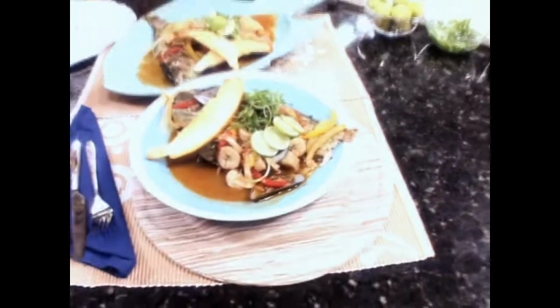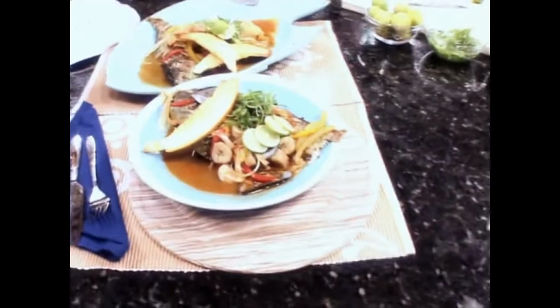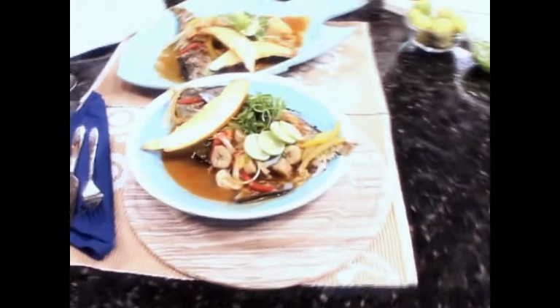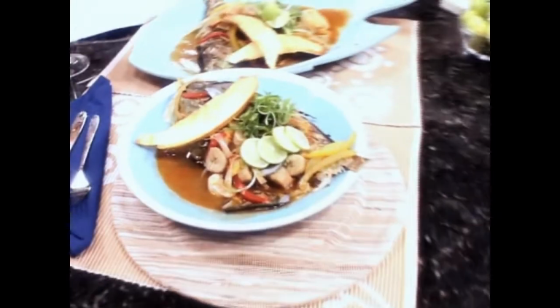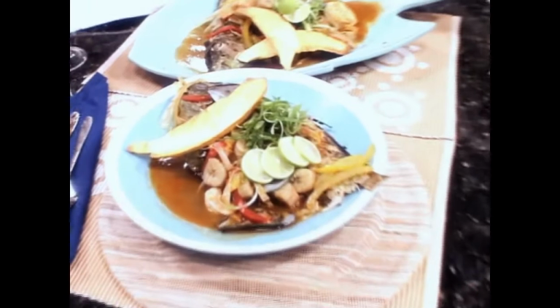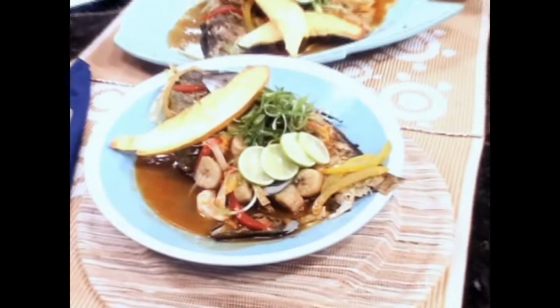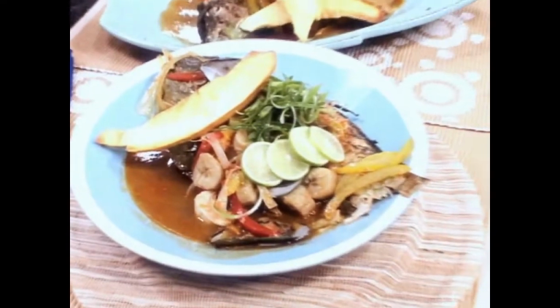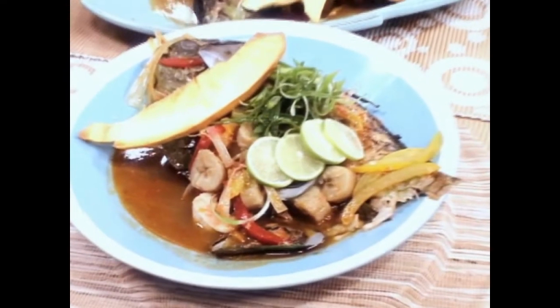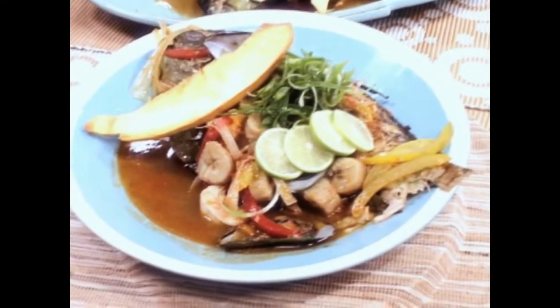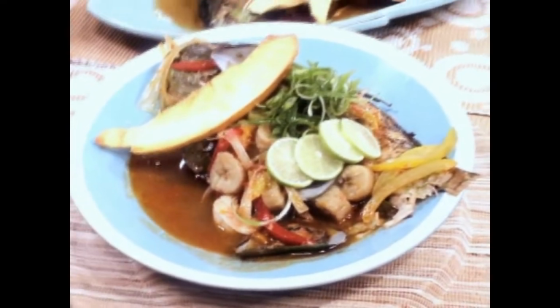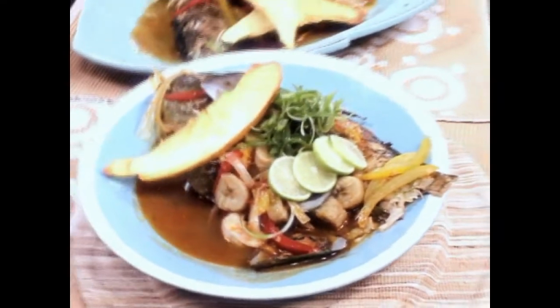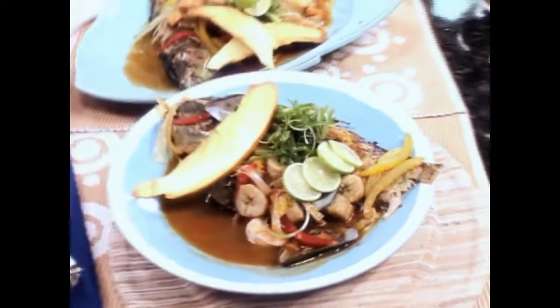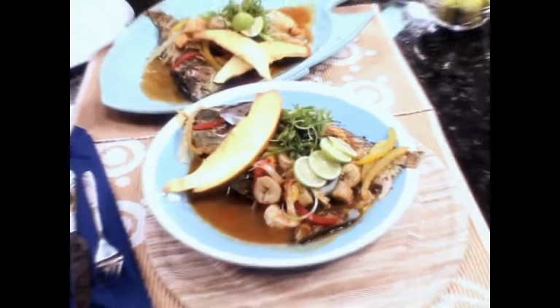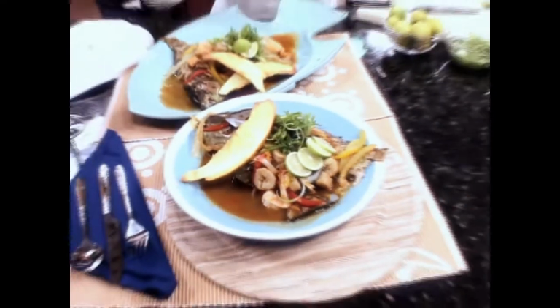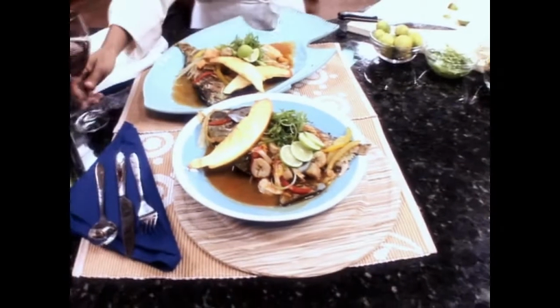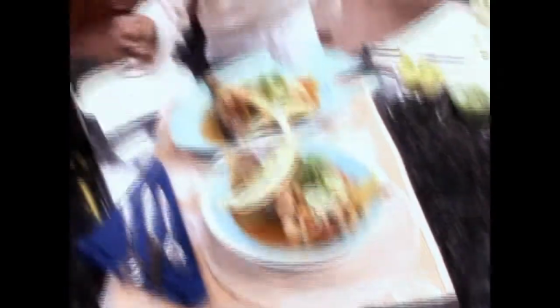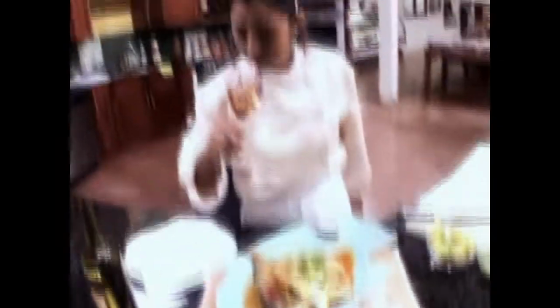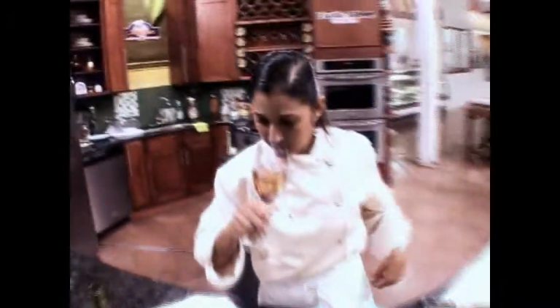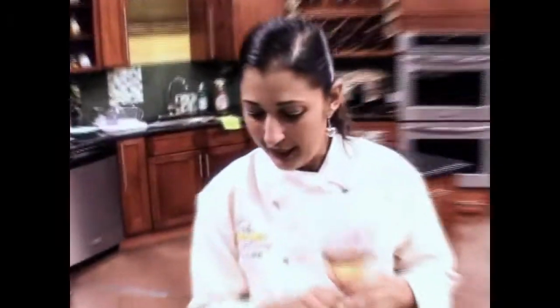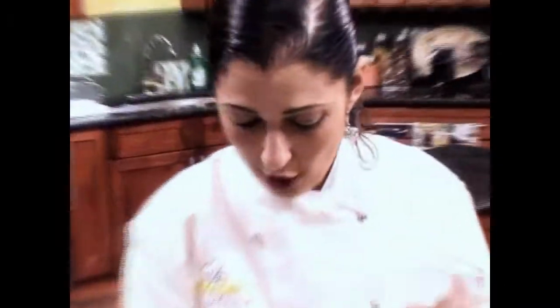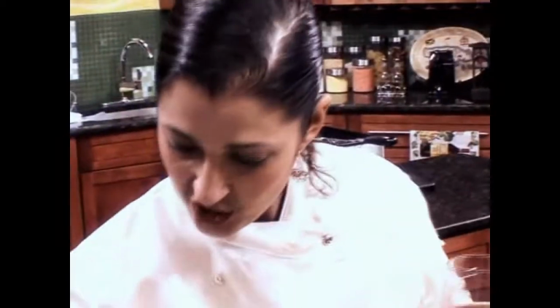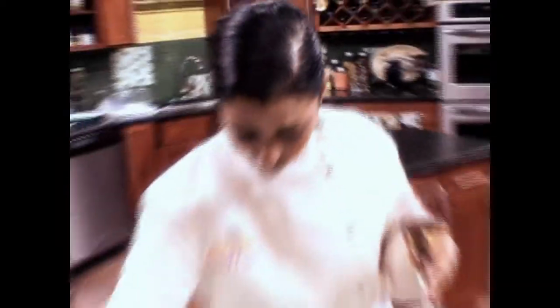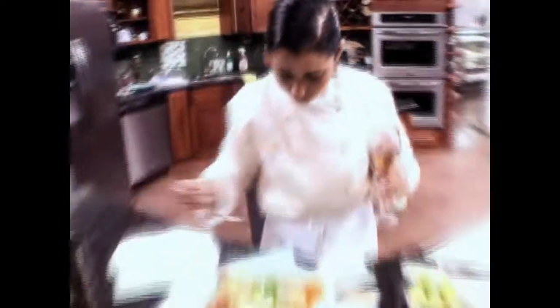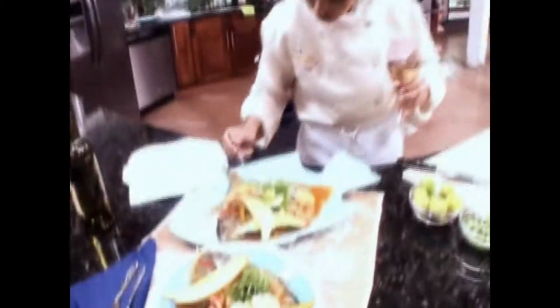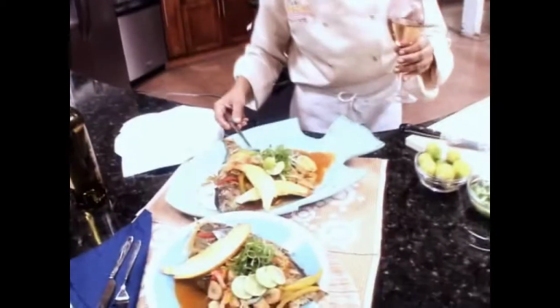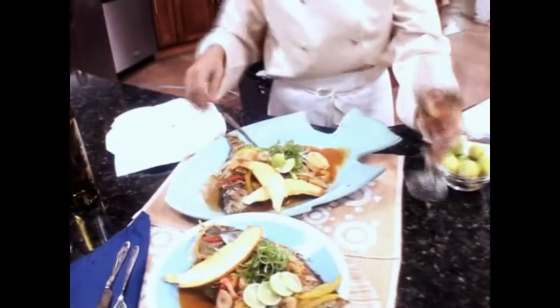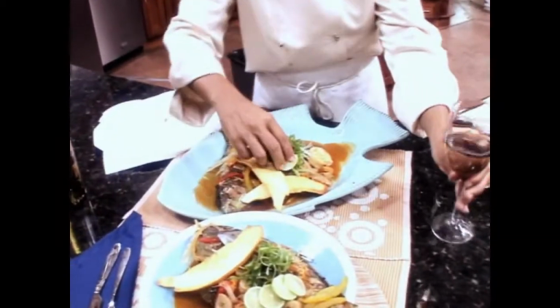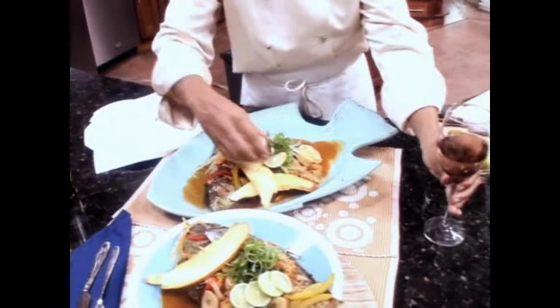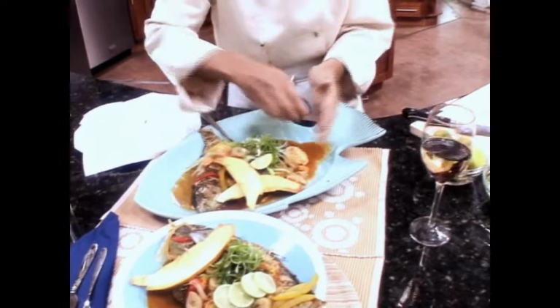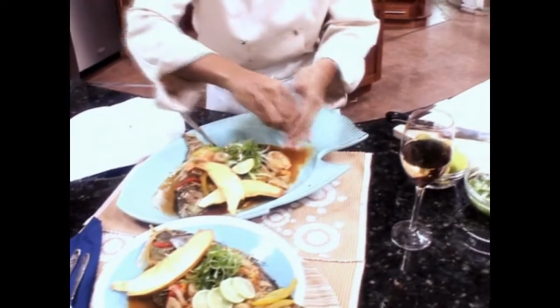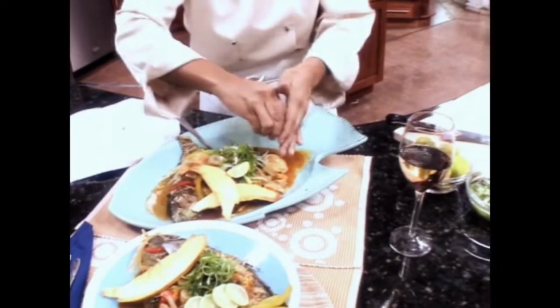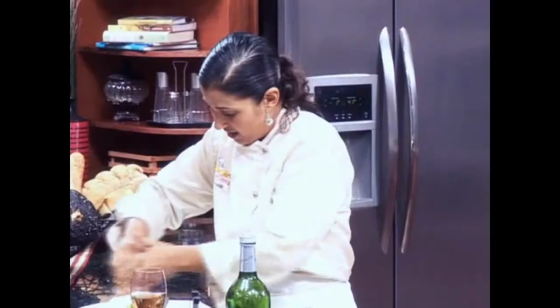See, how pretty is that? I think this needs some more scallions. Let's taste our fish — wait, I forgot my lime. Squeeze a little lime over it.